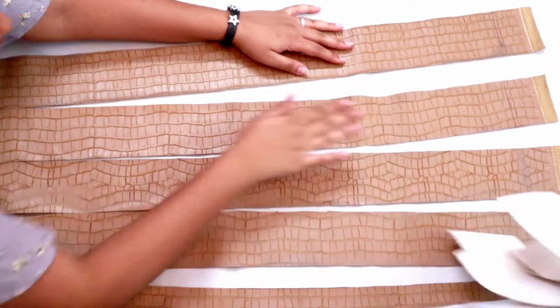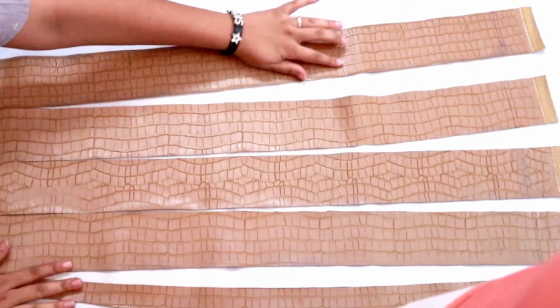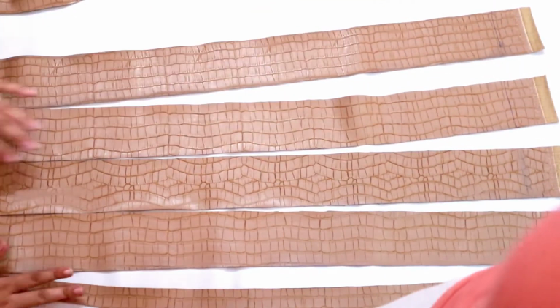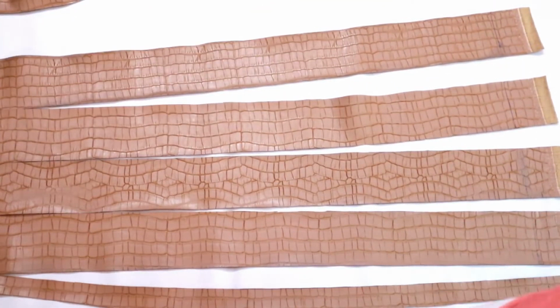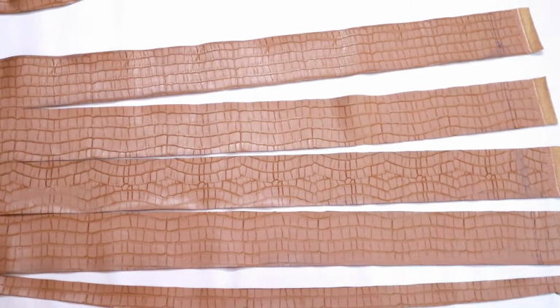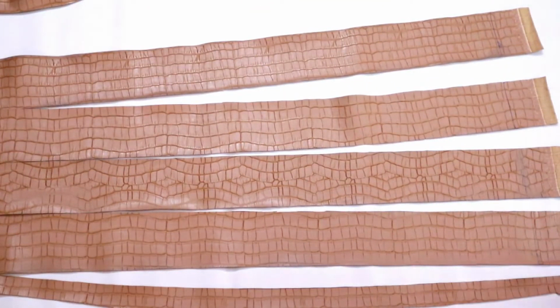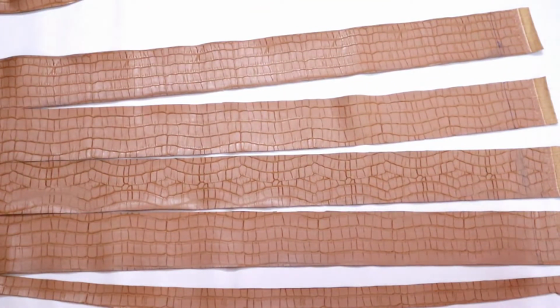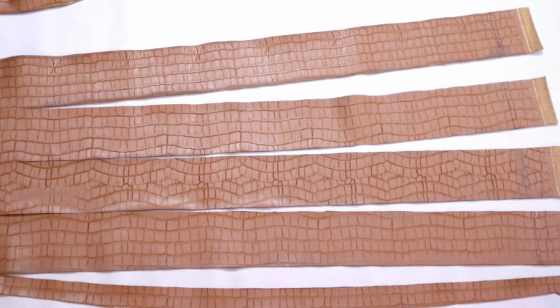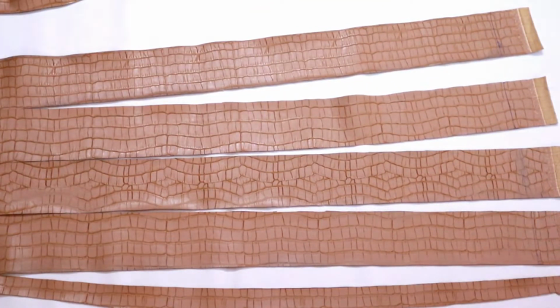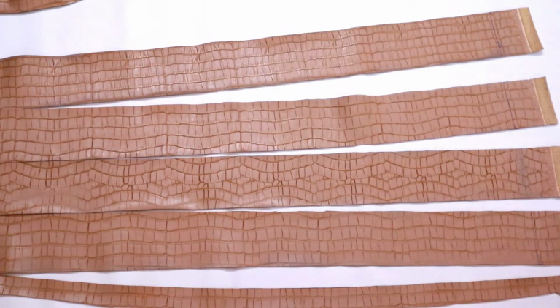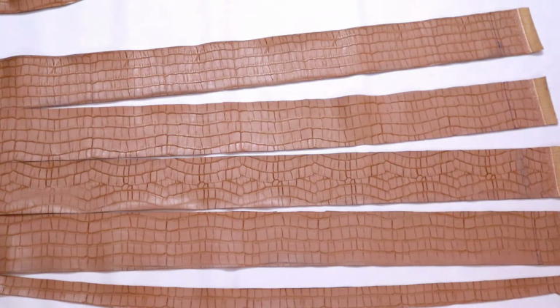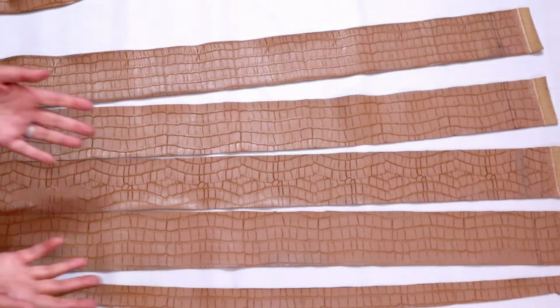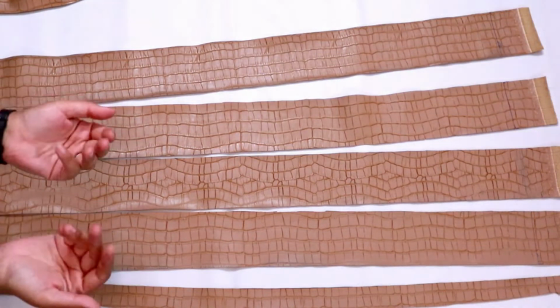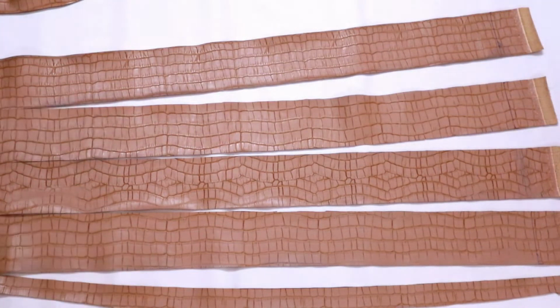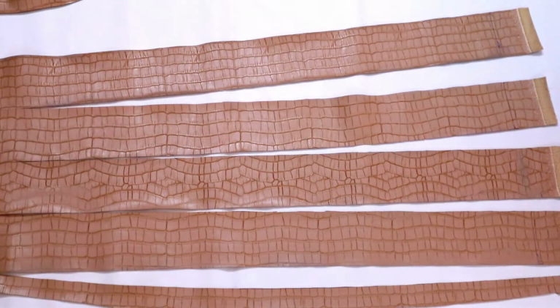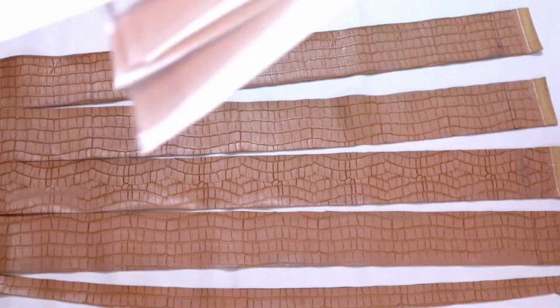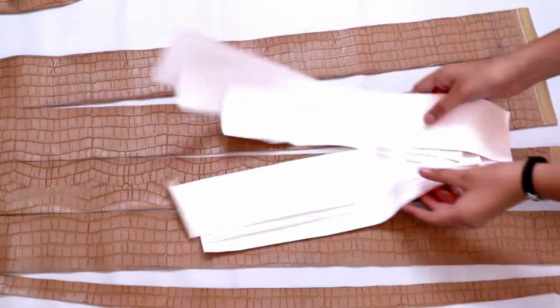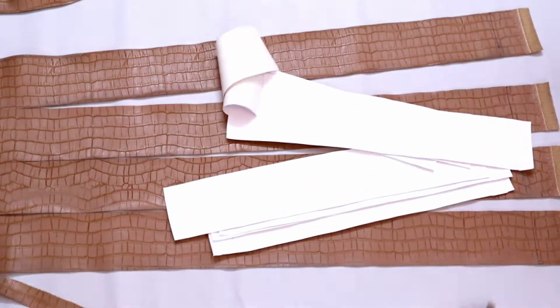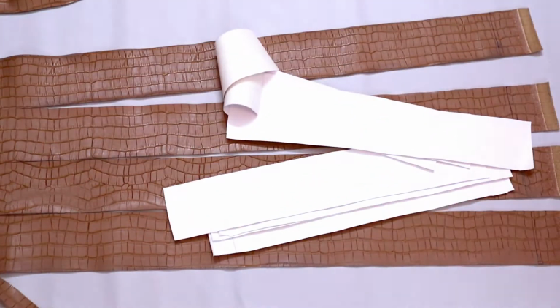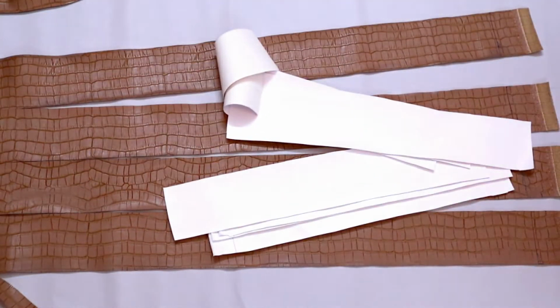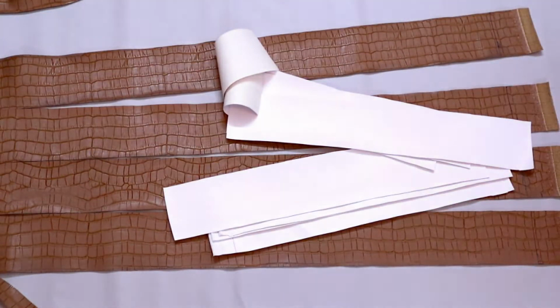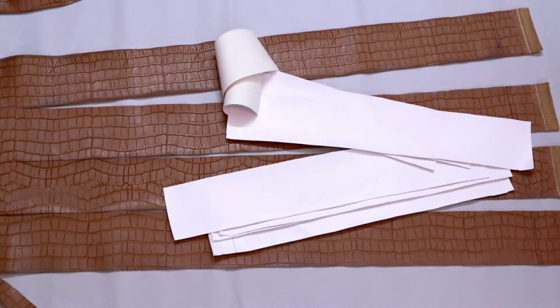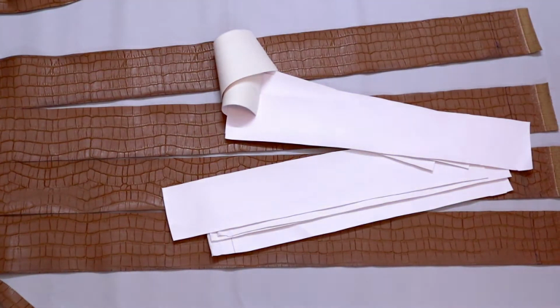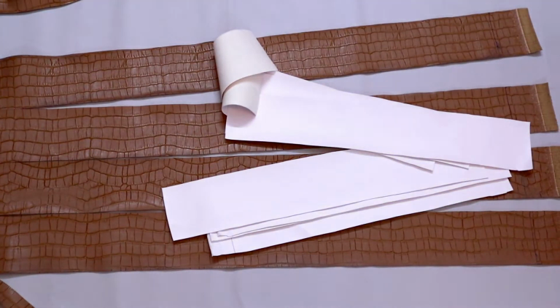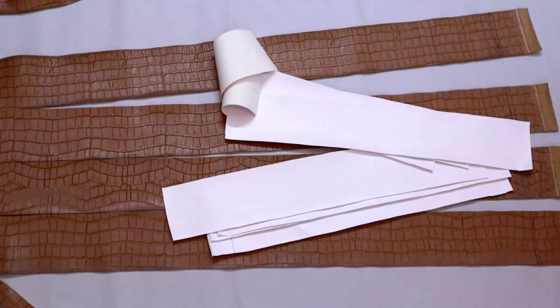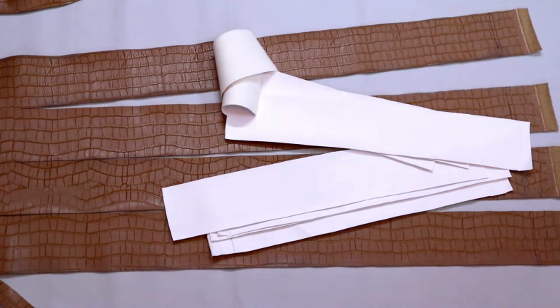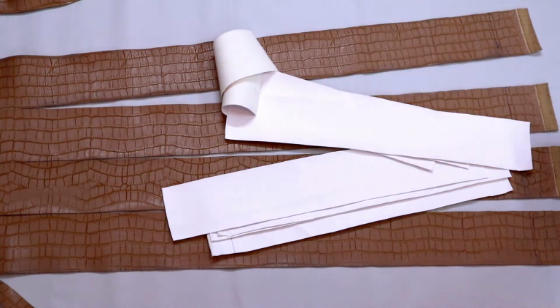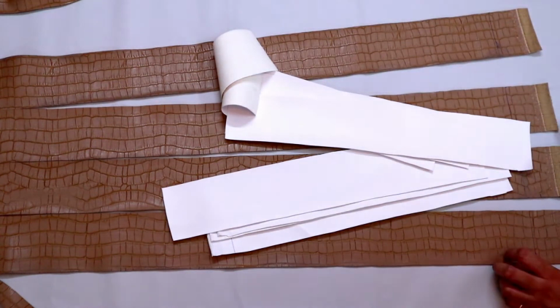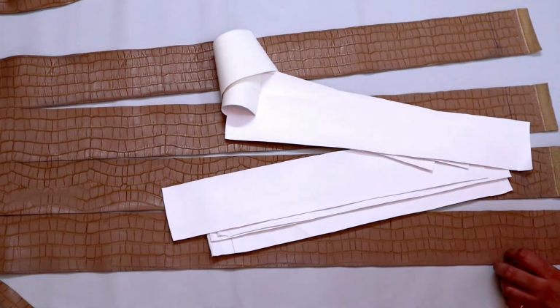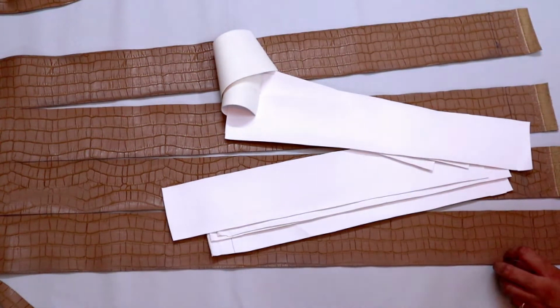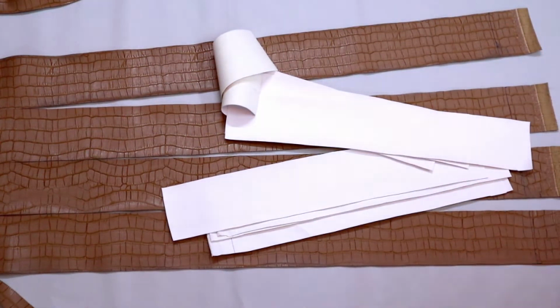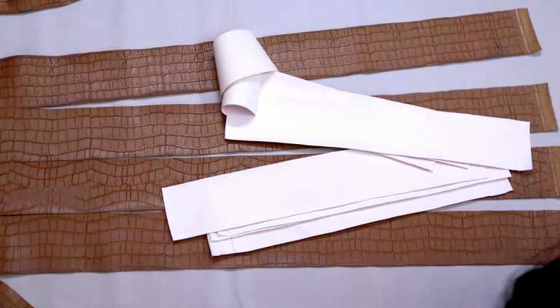We repeated the same steps with the white fabric, but we cut it in the middle and got 8 stripes that were 3 inches wide and 15 inches long.